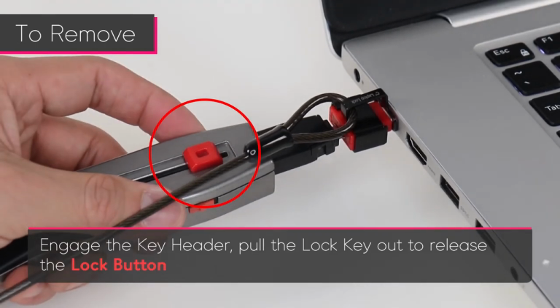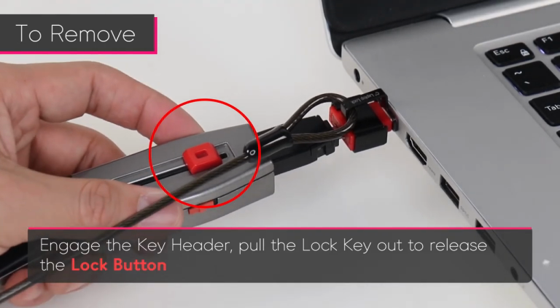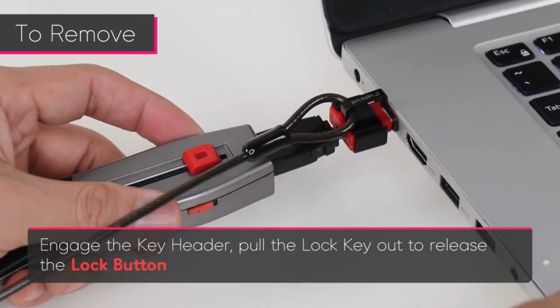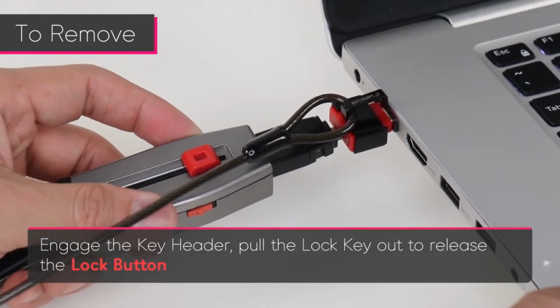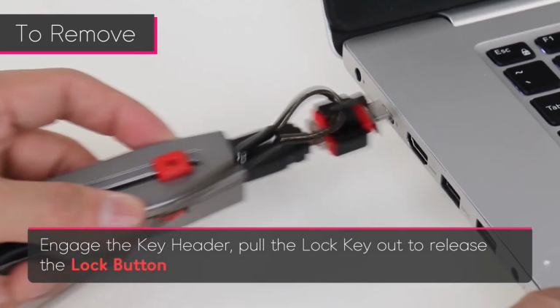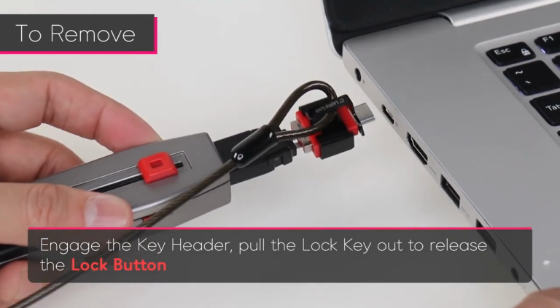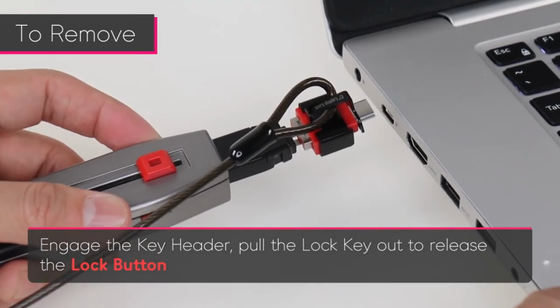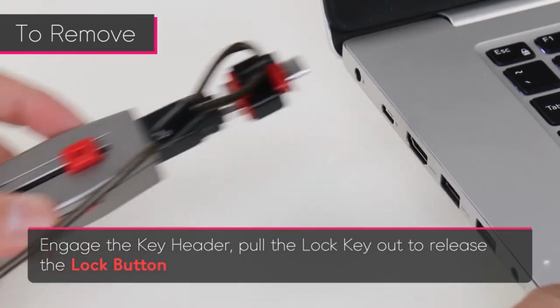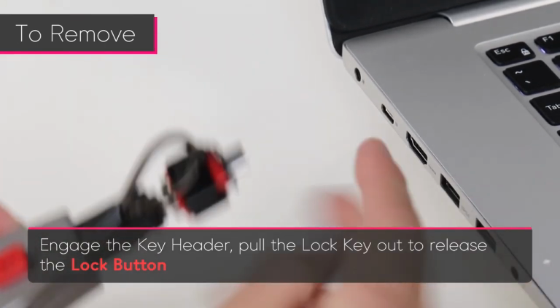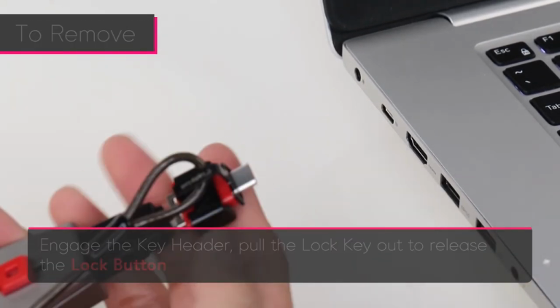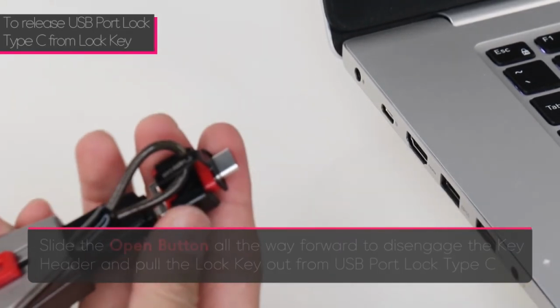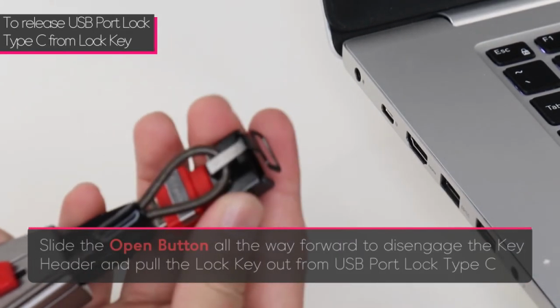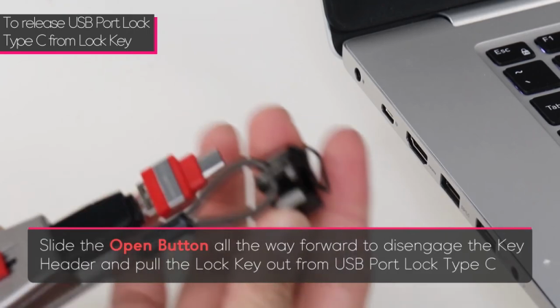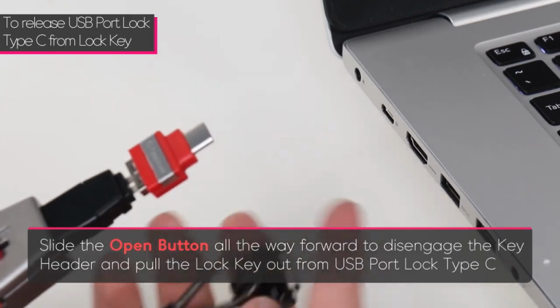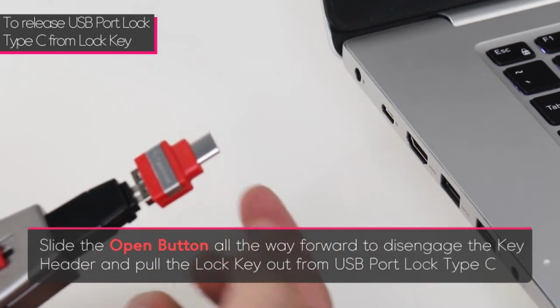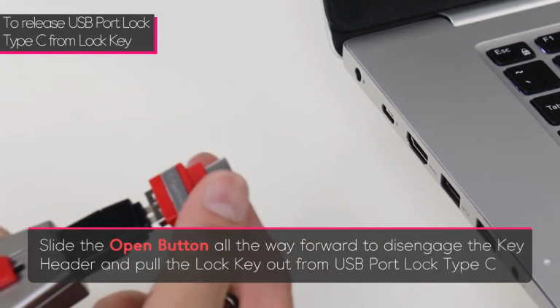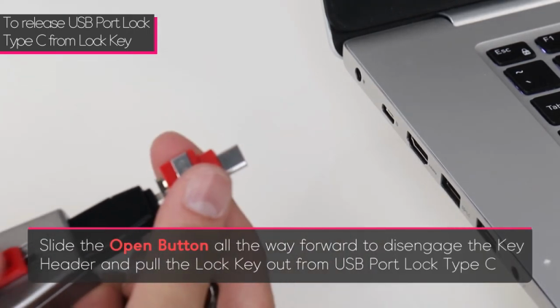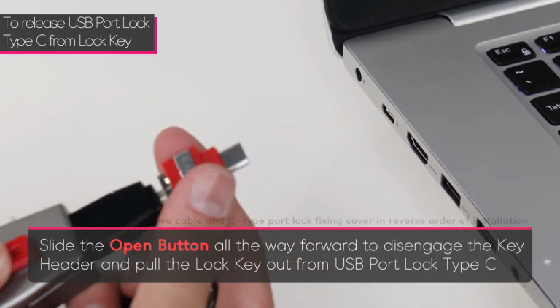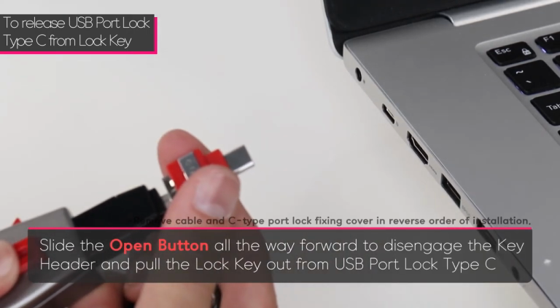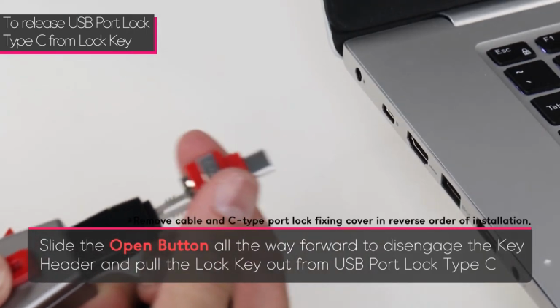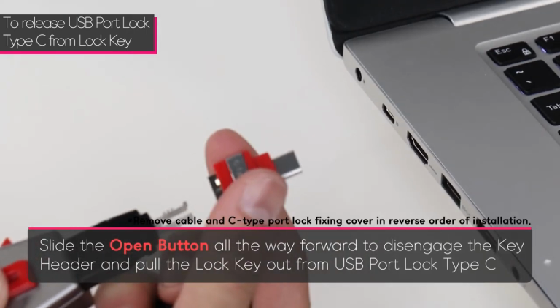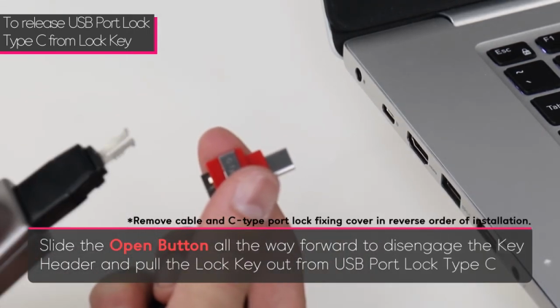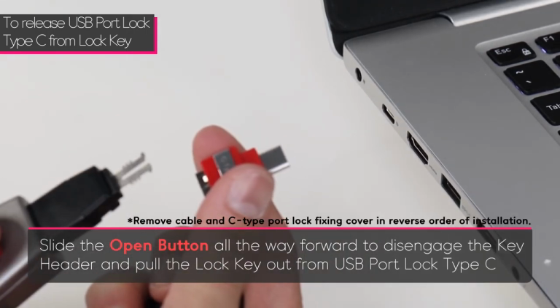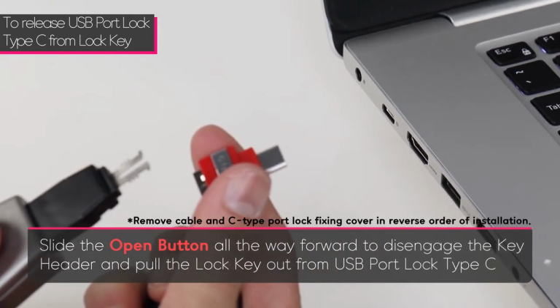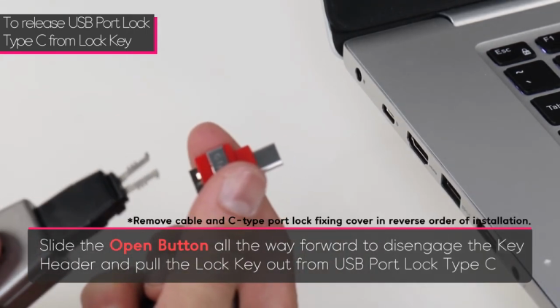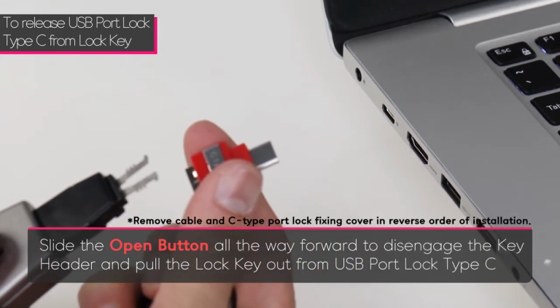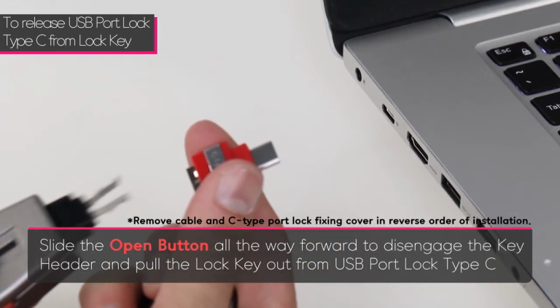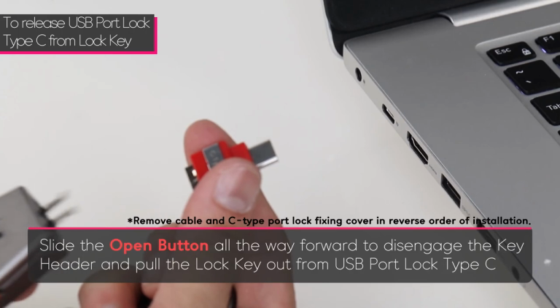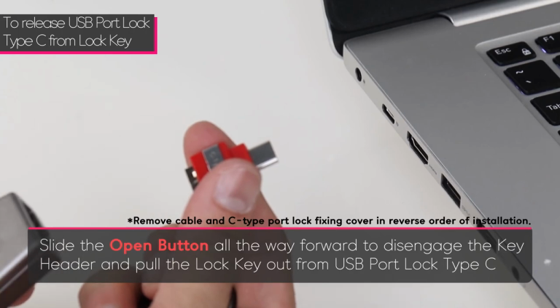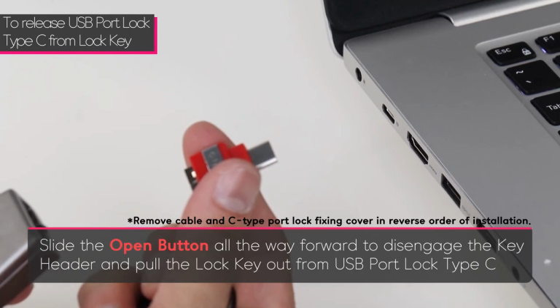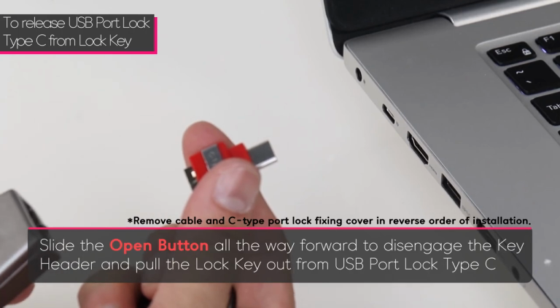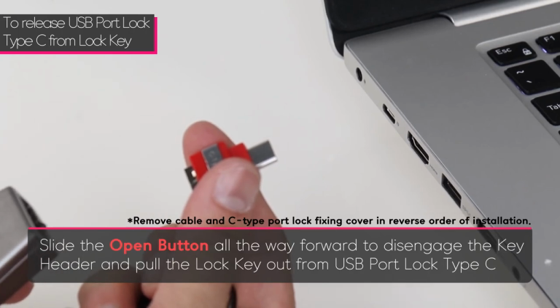Pull the lock key out to release the lock button. Slide the open button all the way forward to disengage the key header, and pull the lock key out from the USB port lock Type-C.